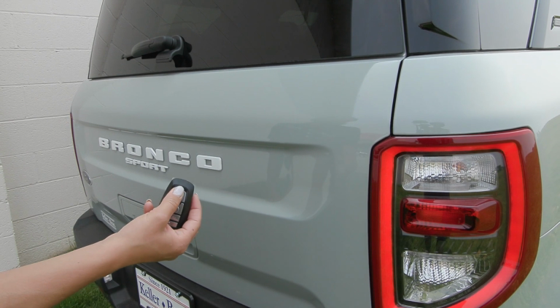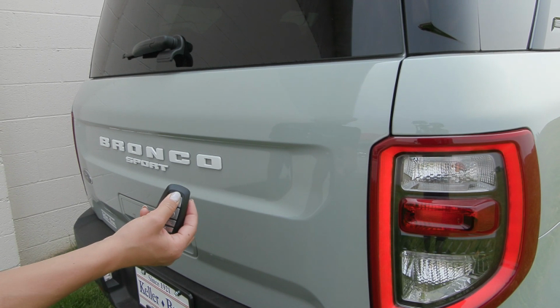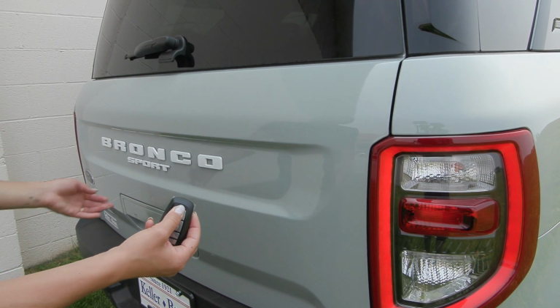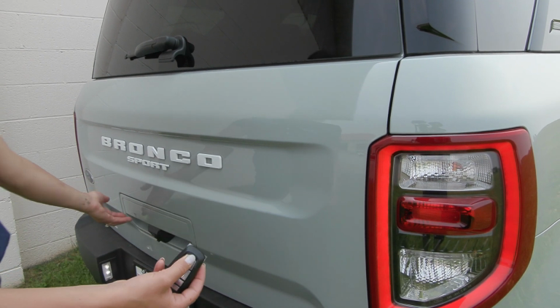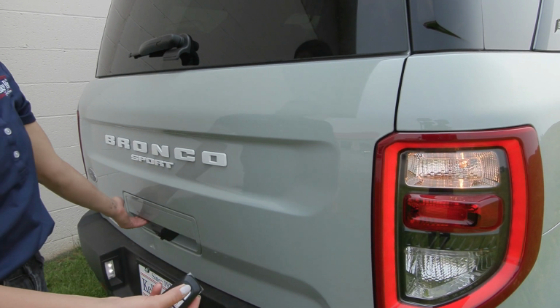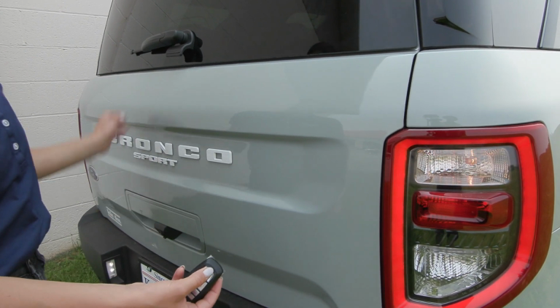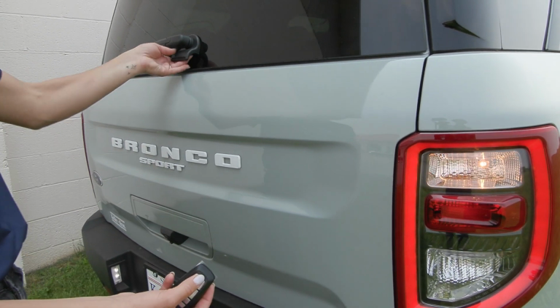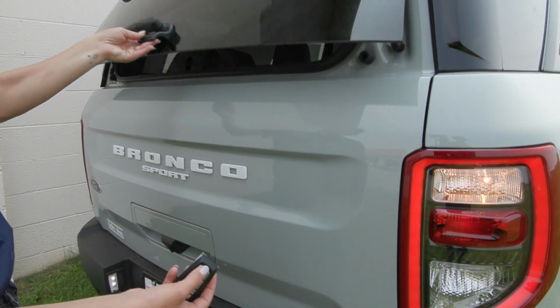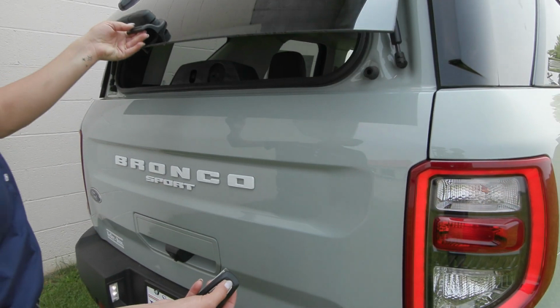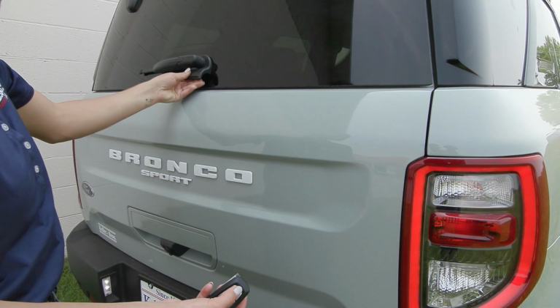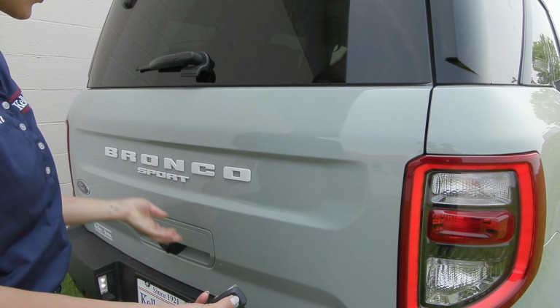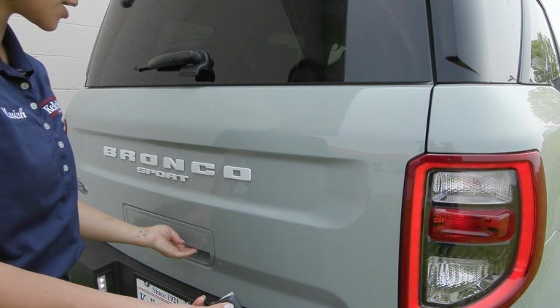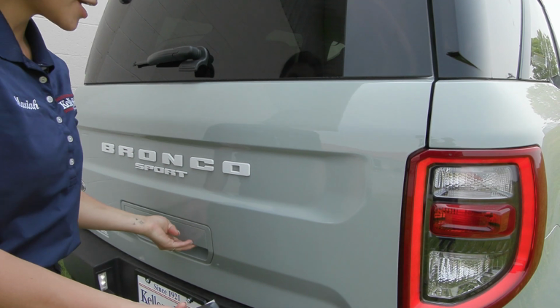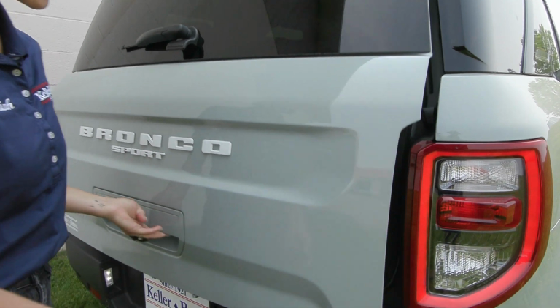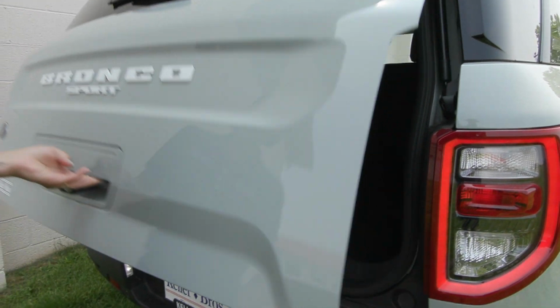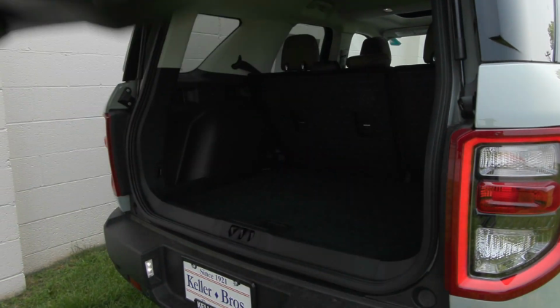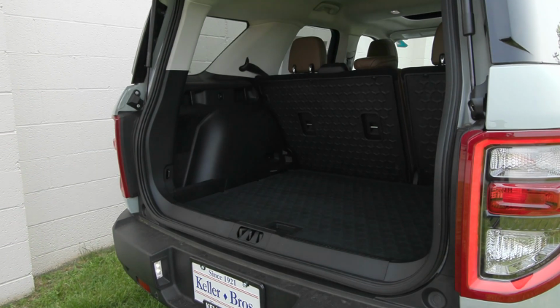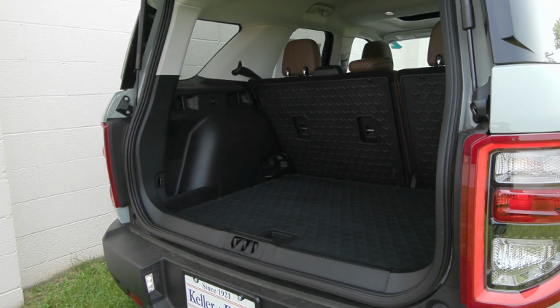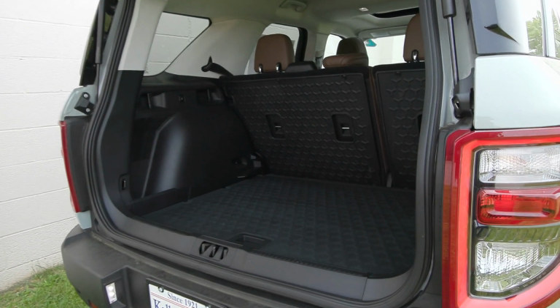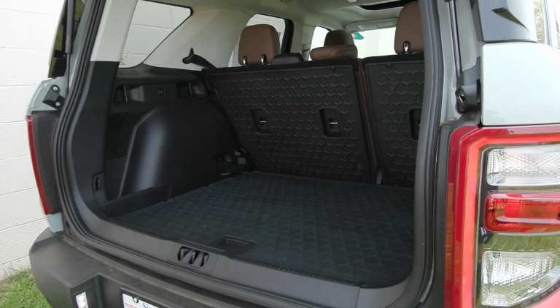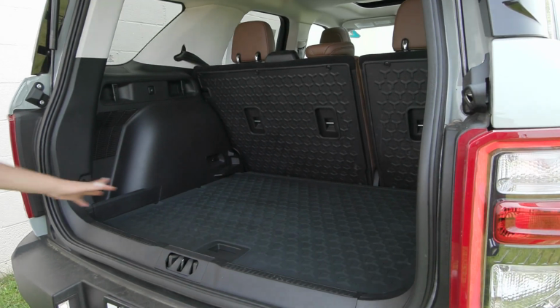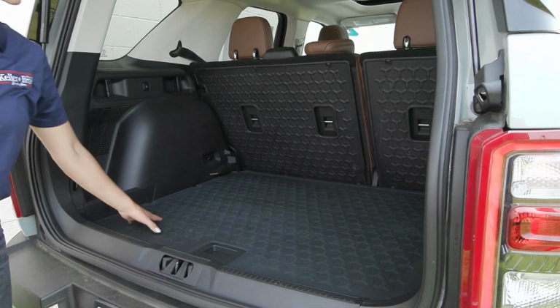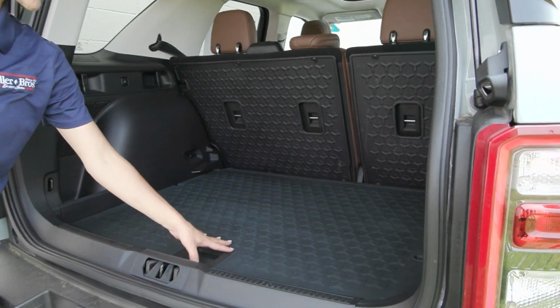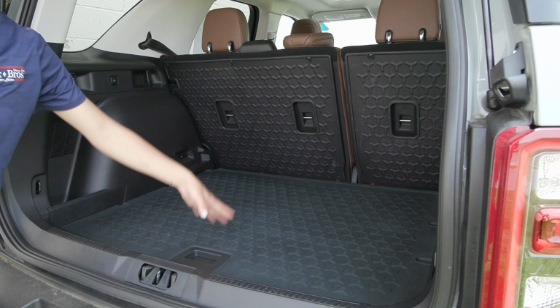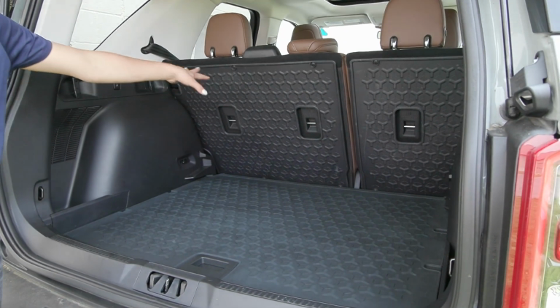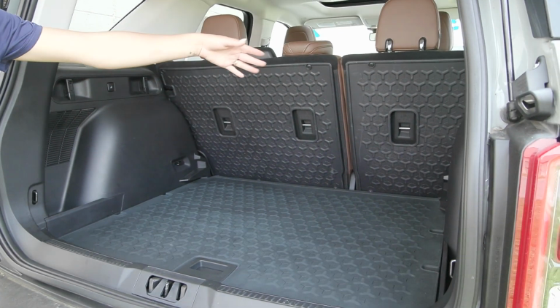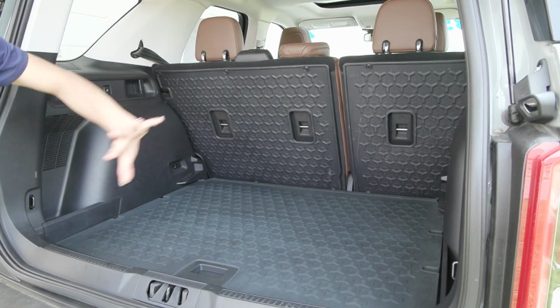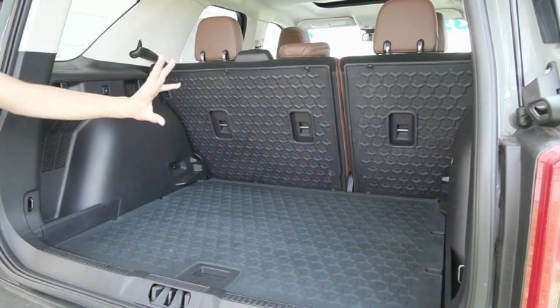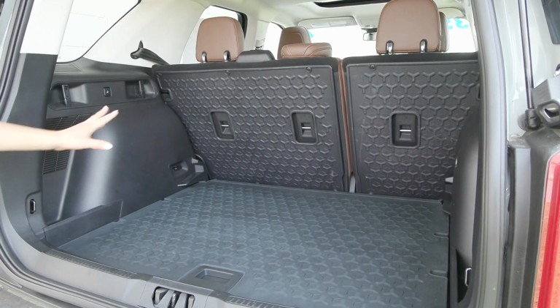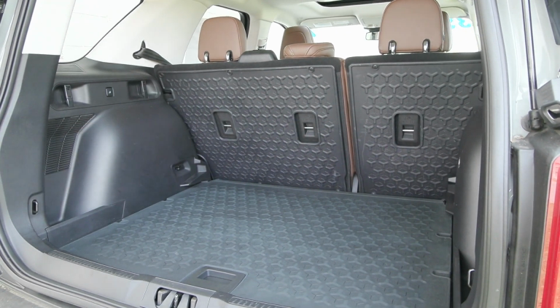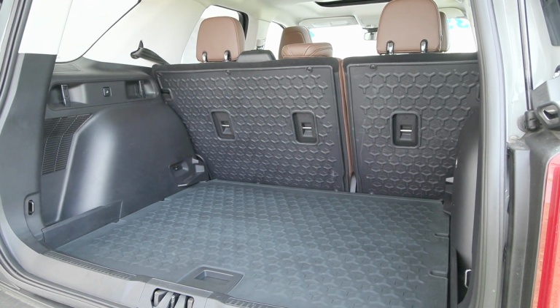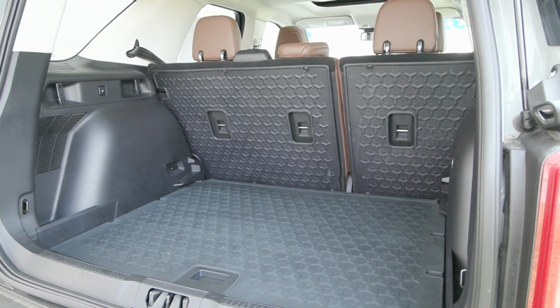You also have the glass pop feature — when you press that, the glass pops open up top — and then you have the lift gate. In the back you have the easy clean surface so you can lay your second row seats down, open it up even more, and it's super easy to clean.